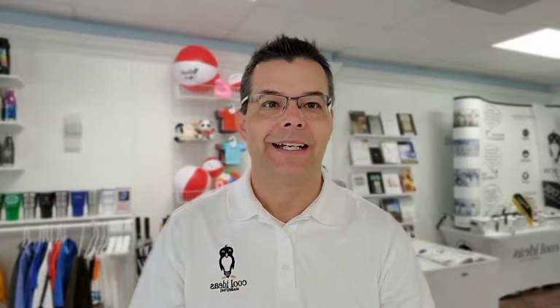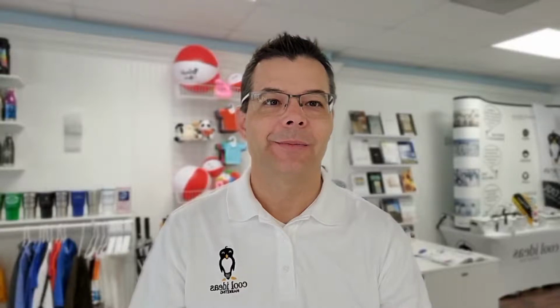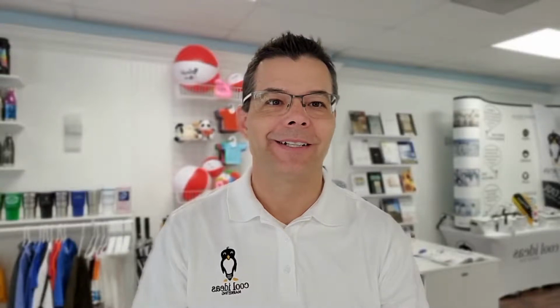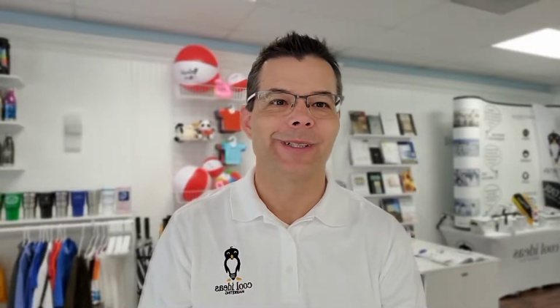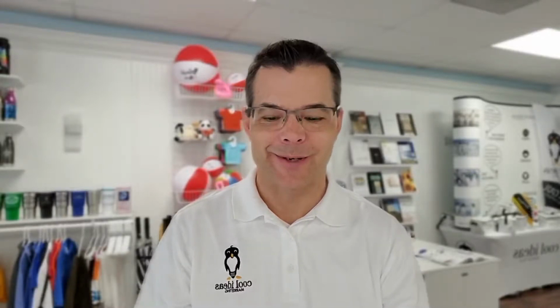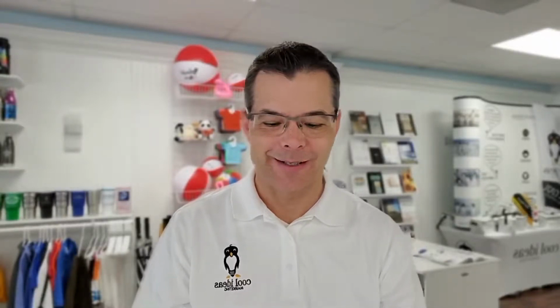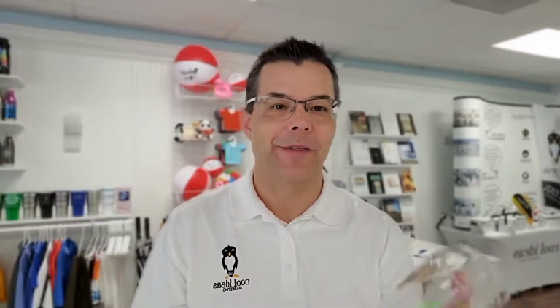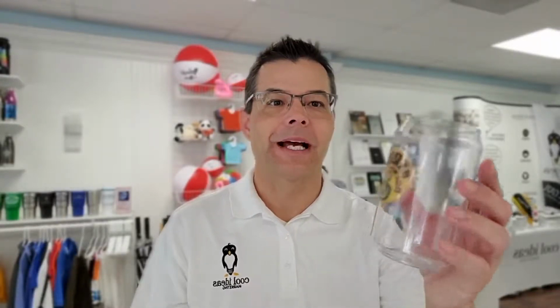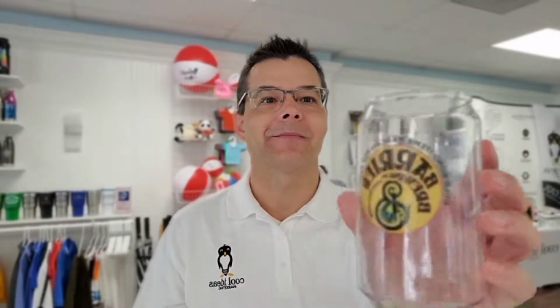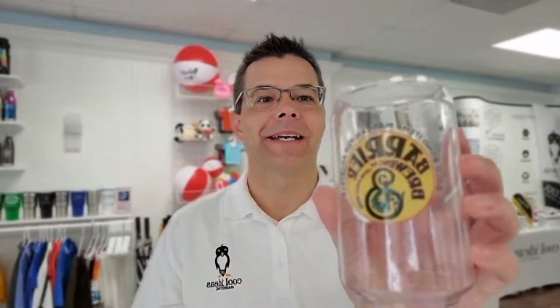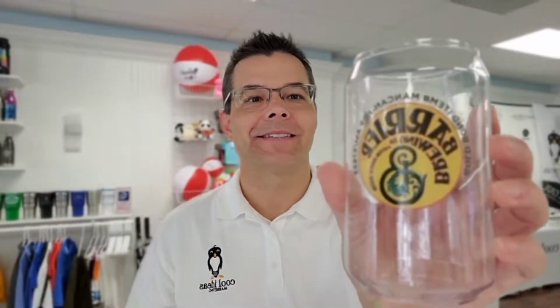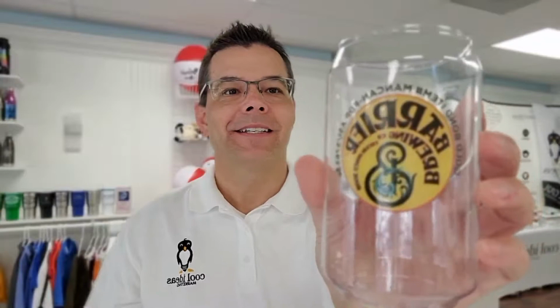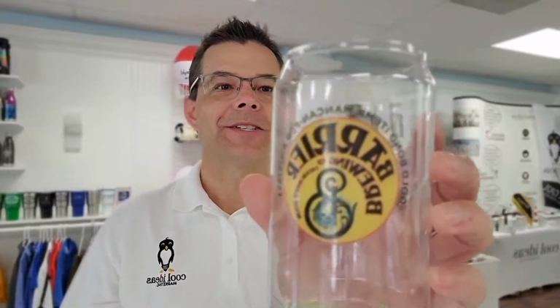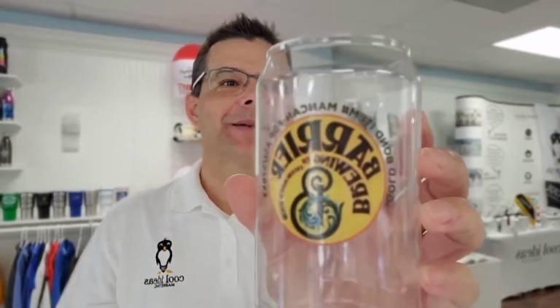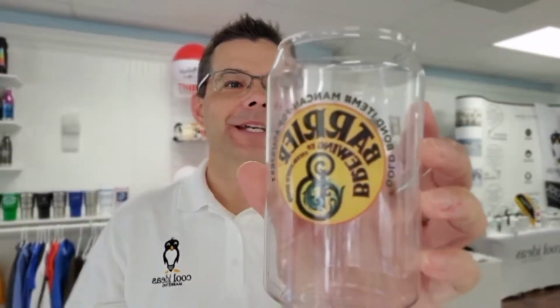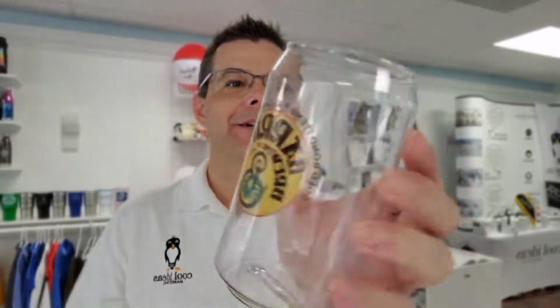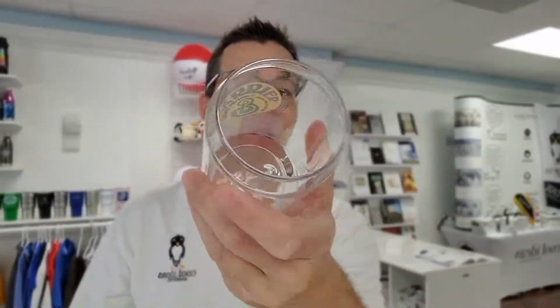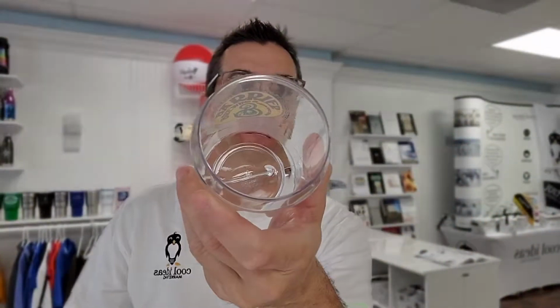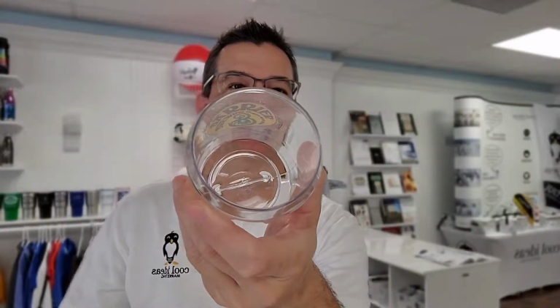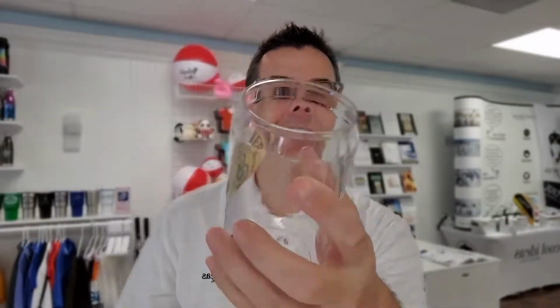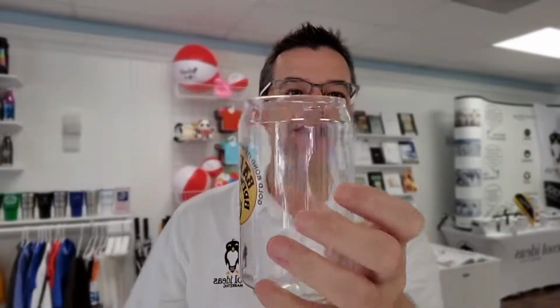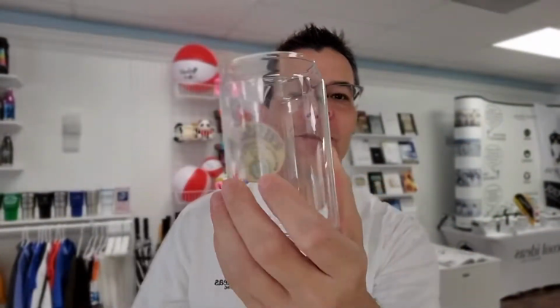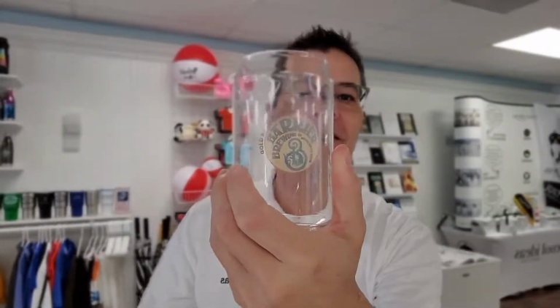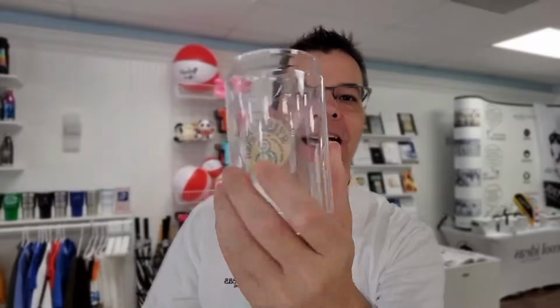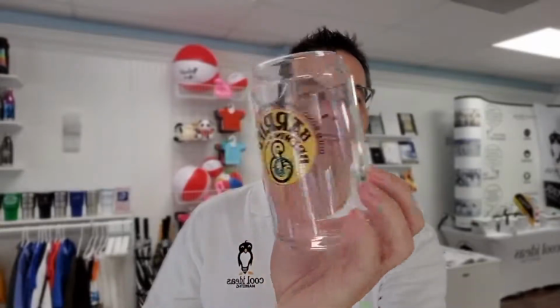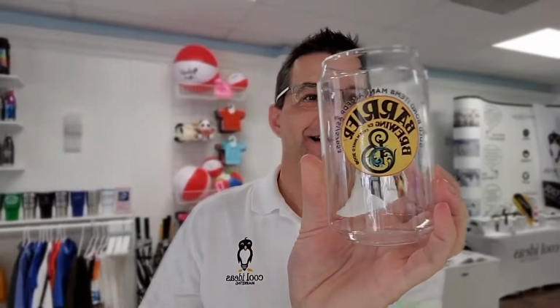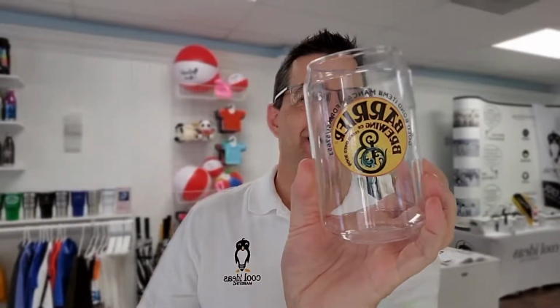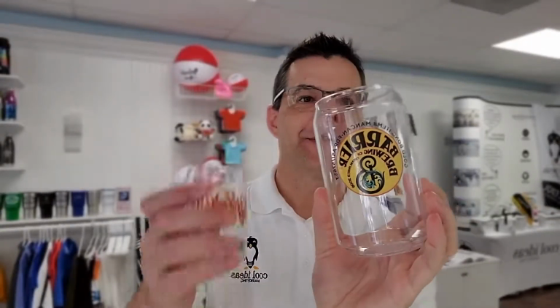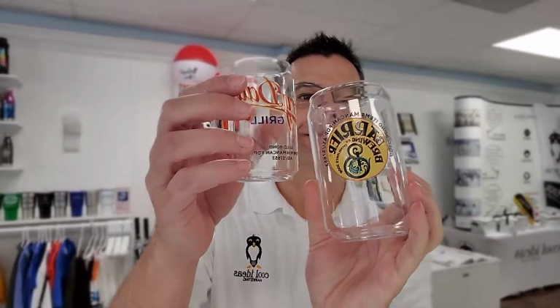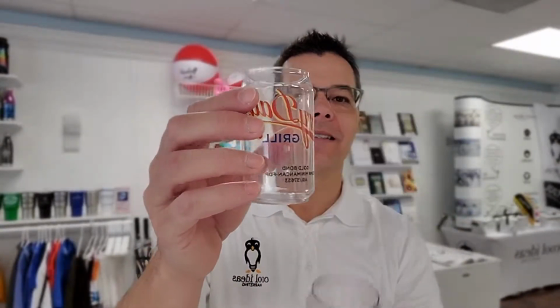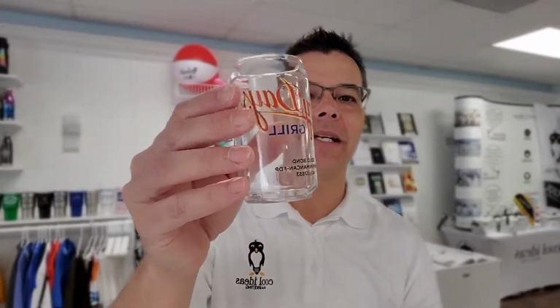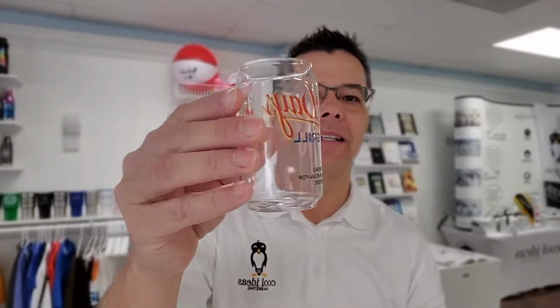Hello, Brian here with Cool Ideas Marketing with our plastic man cans. These are shaped like a beer can. It's unbreakable plastic. It's almost clear like glass. It has the appearance of glass. This is the mini man can.